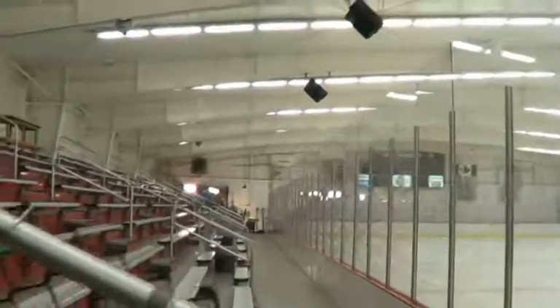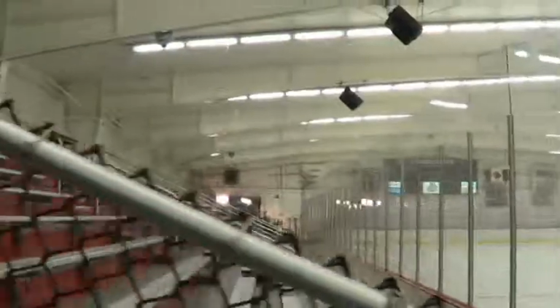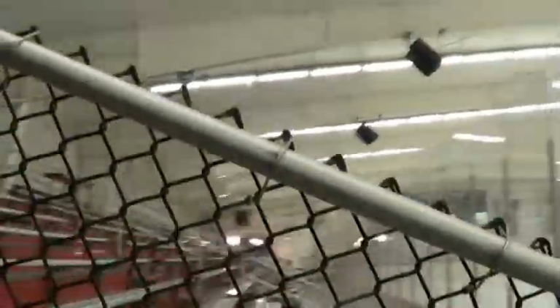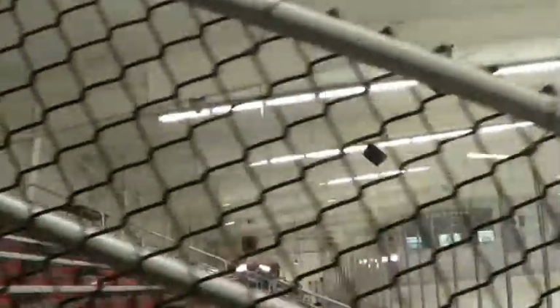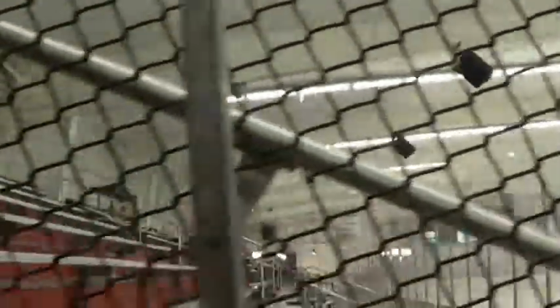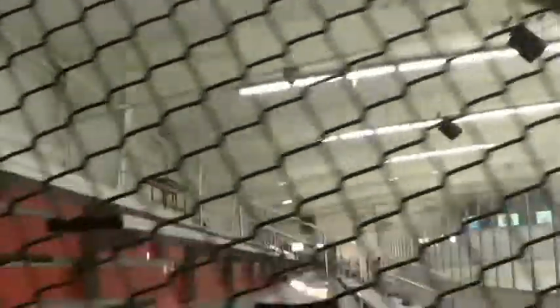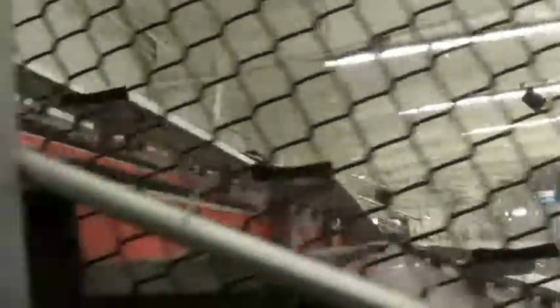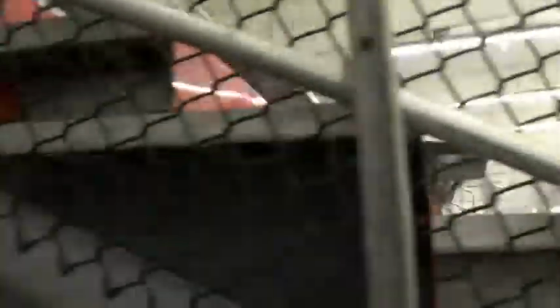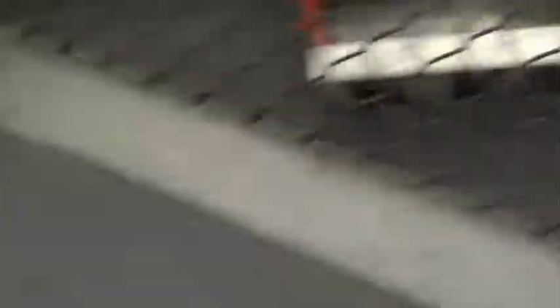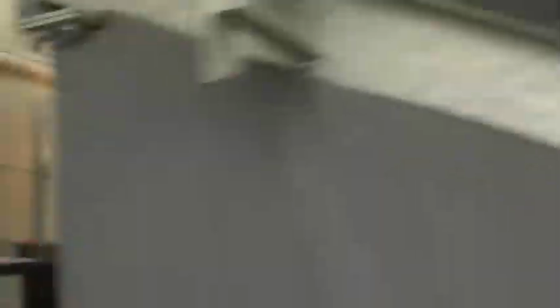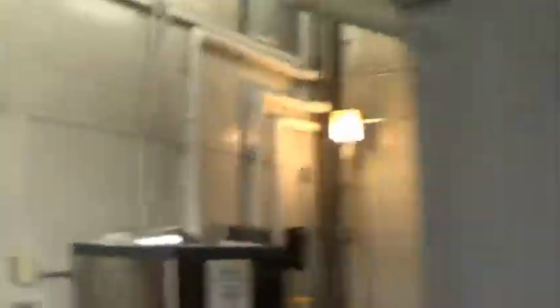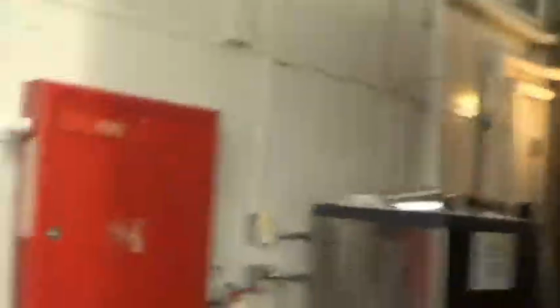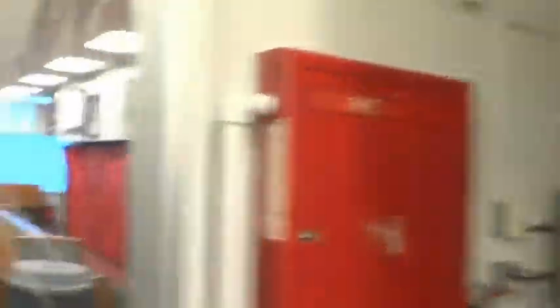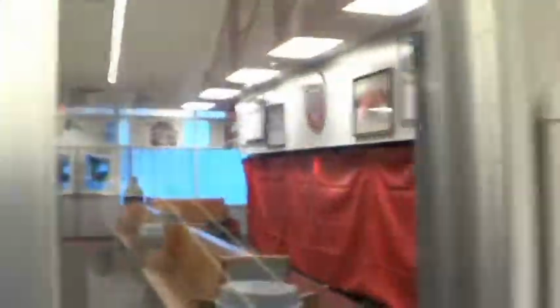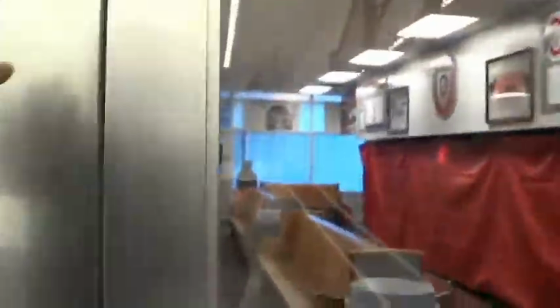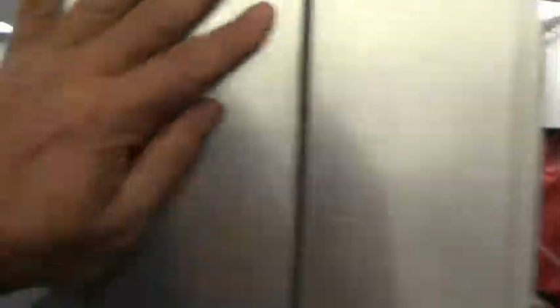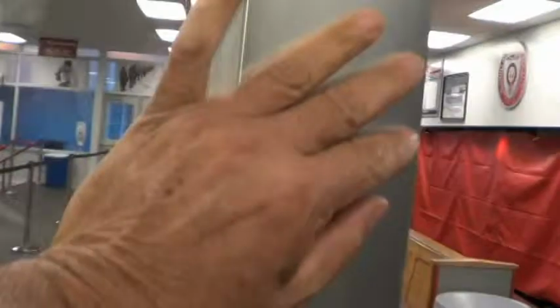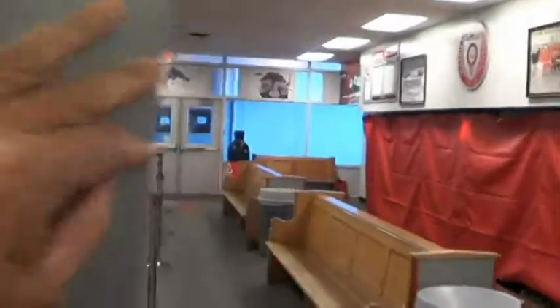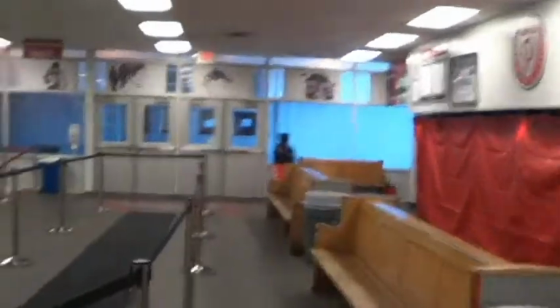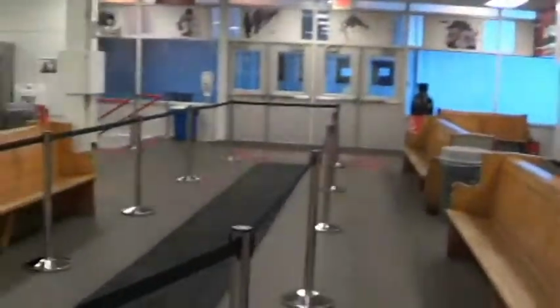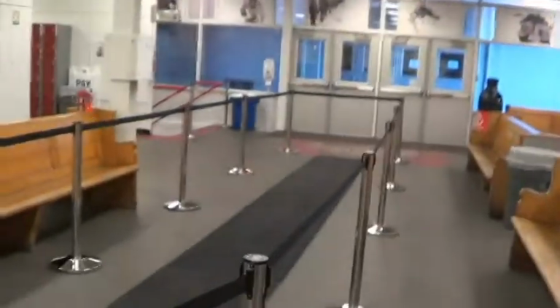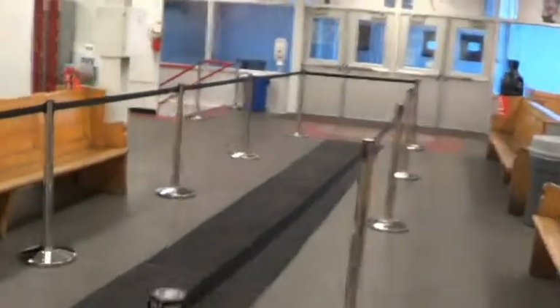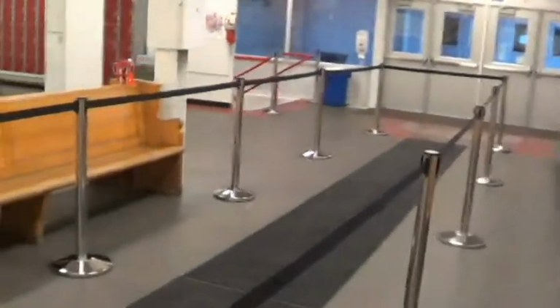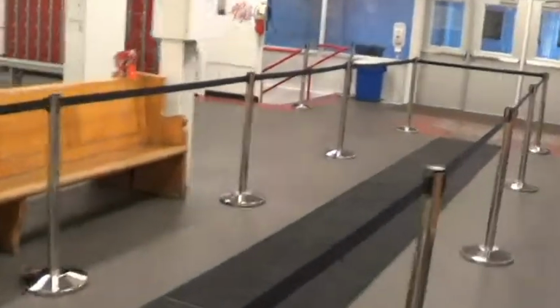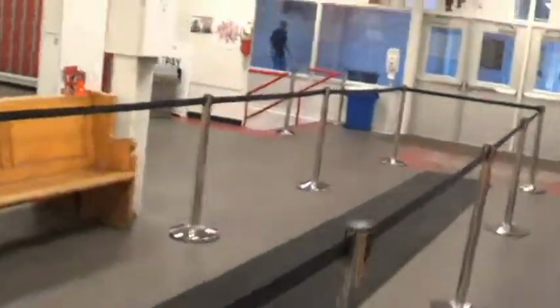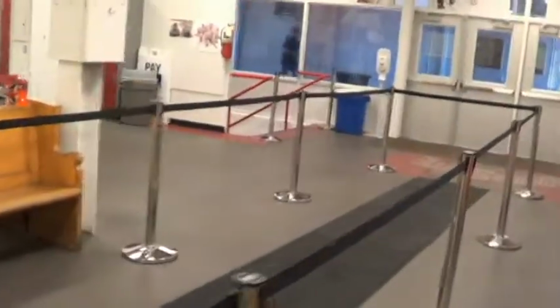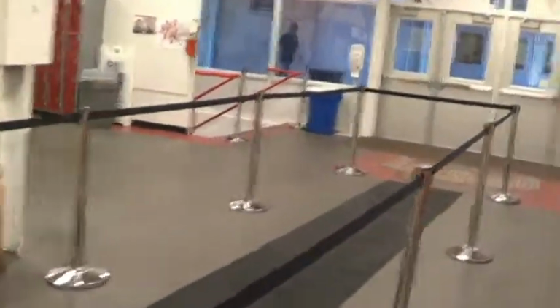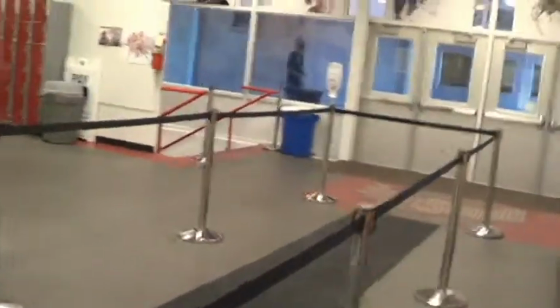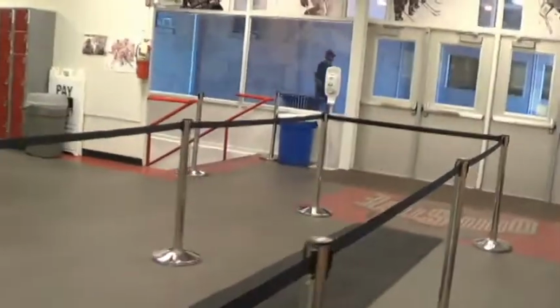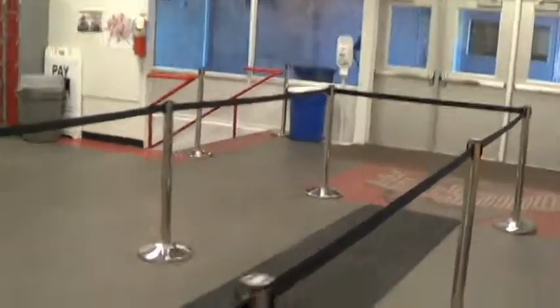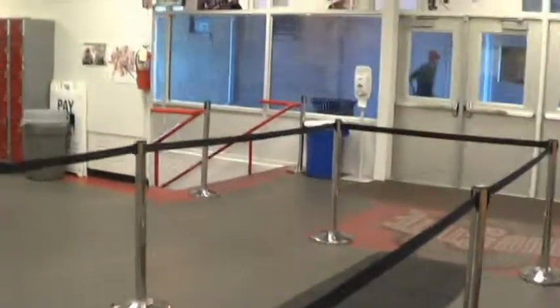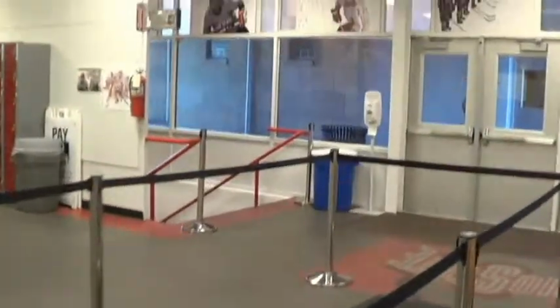This is the seating. It seats a thousand people, and they could put another 200 people on the side where I just walked in.